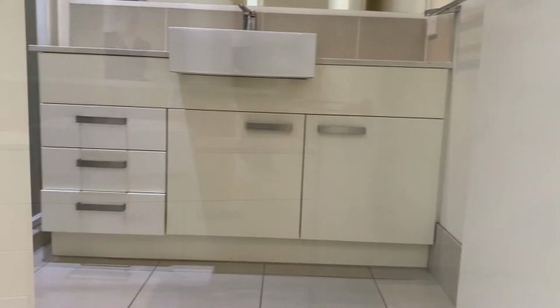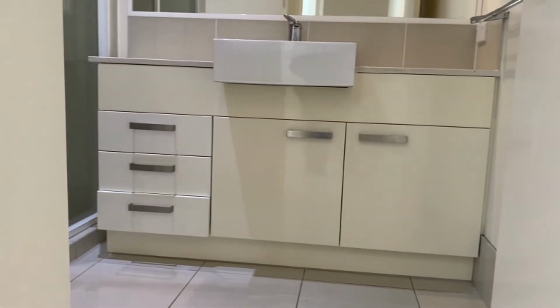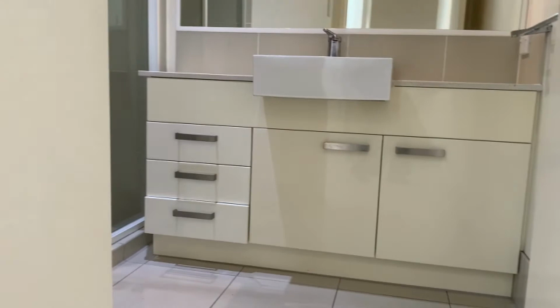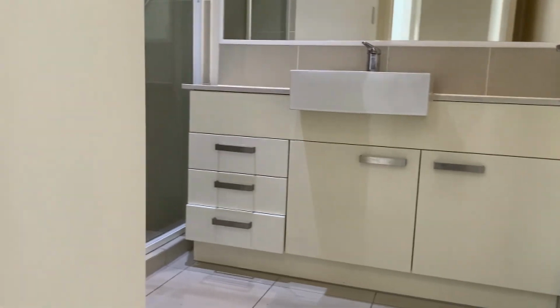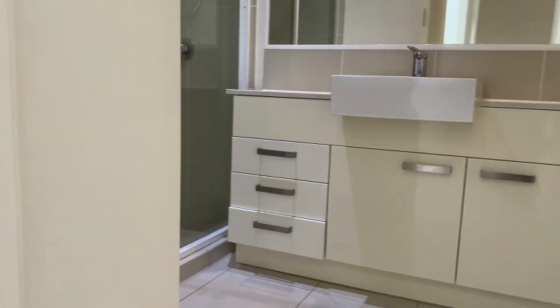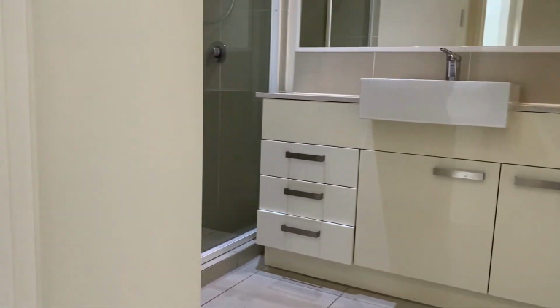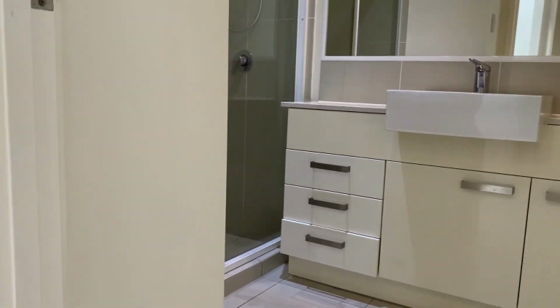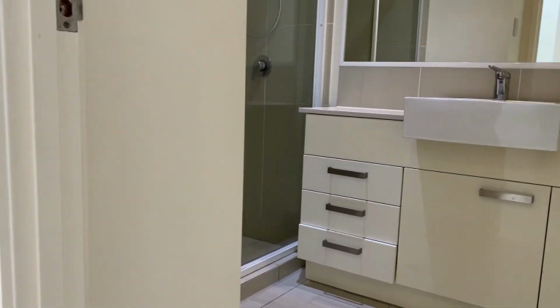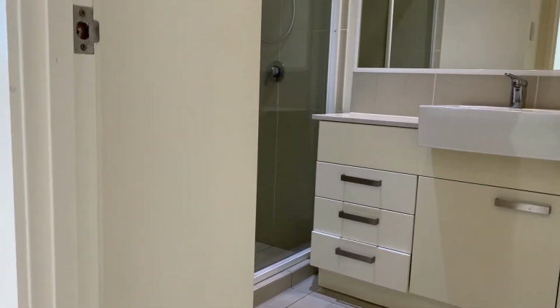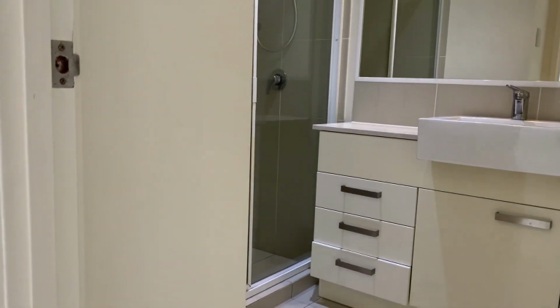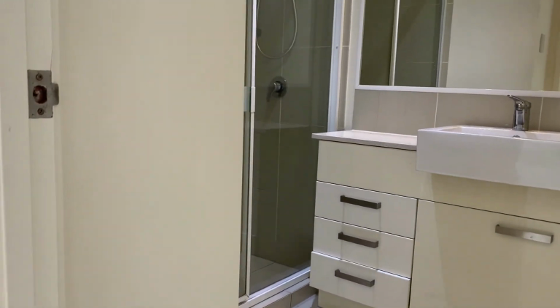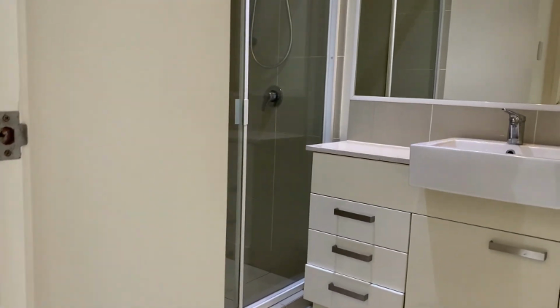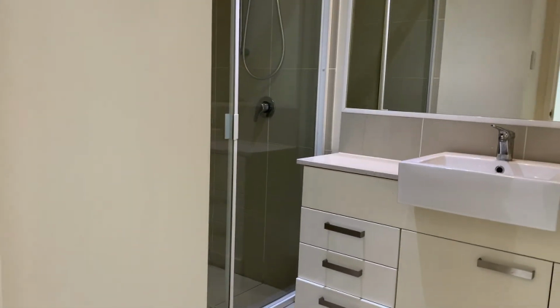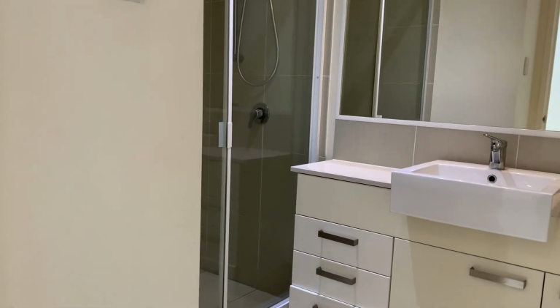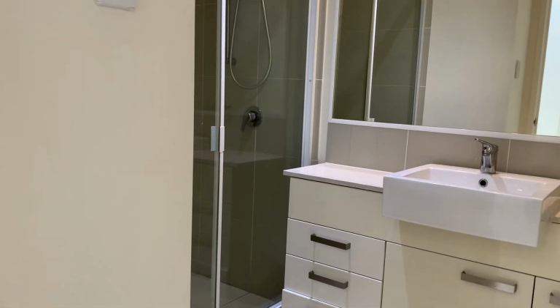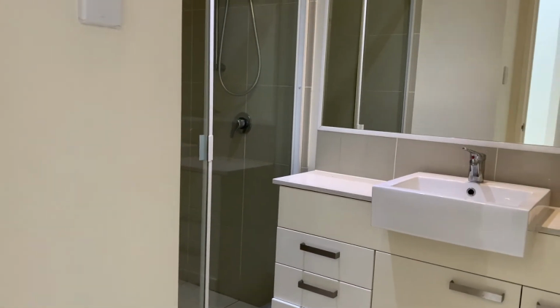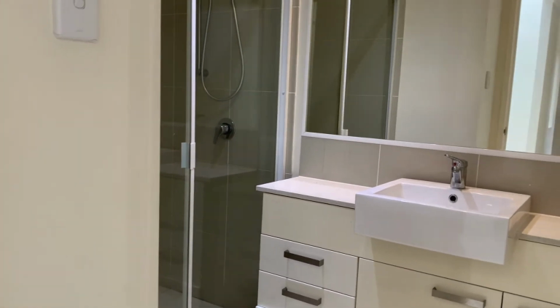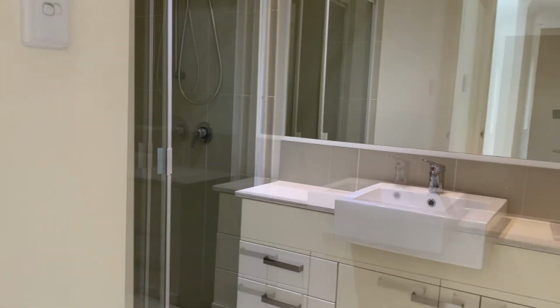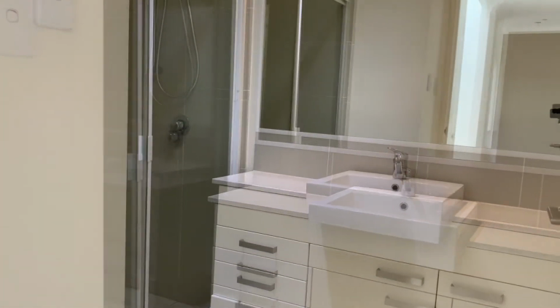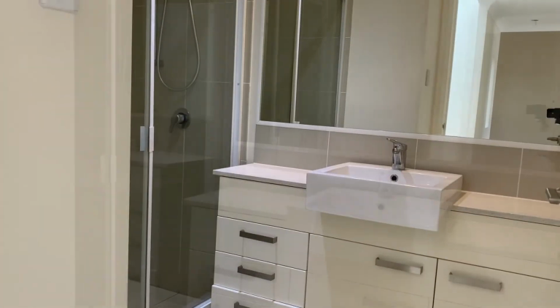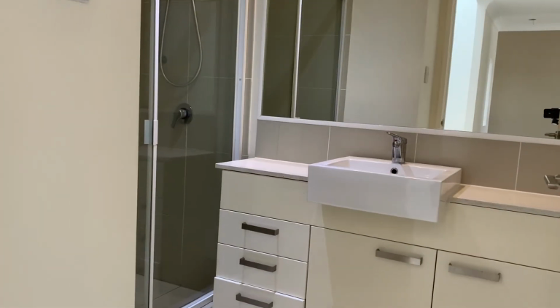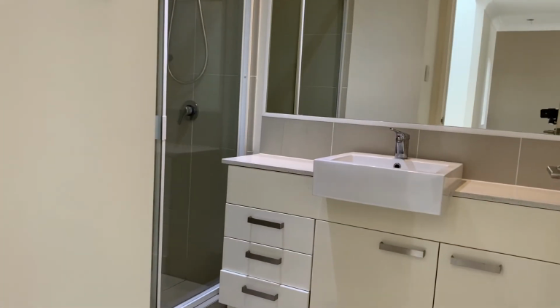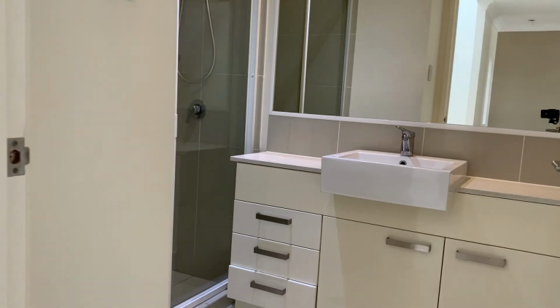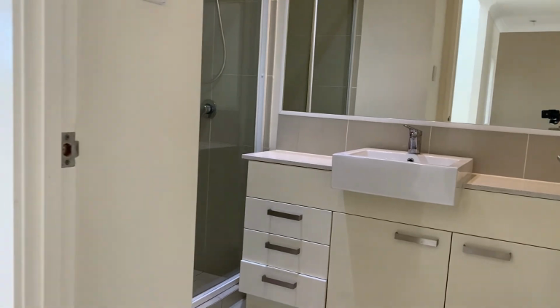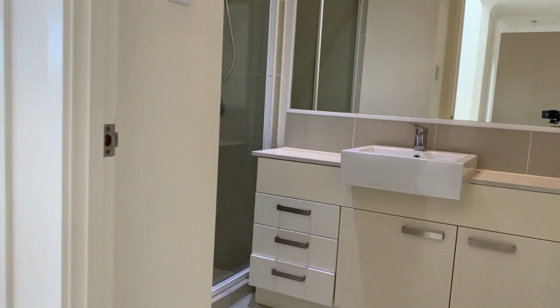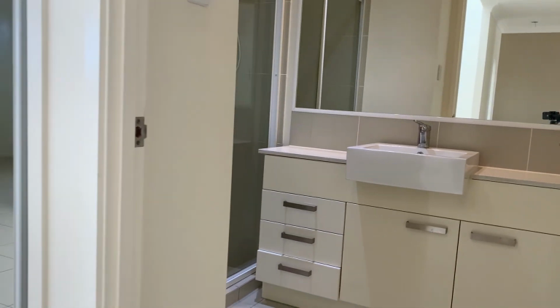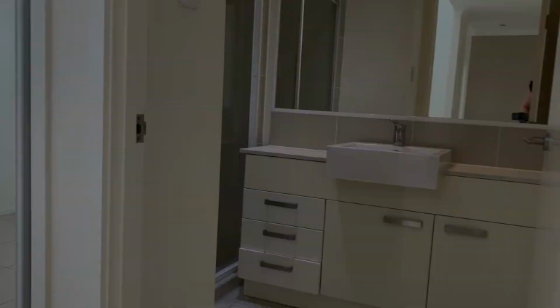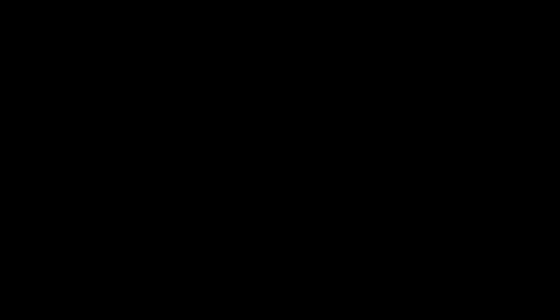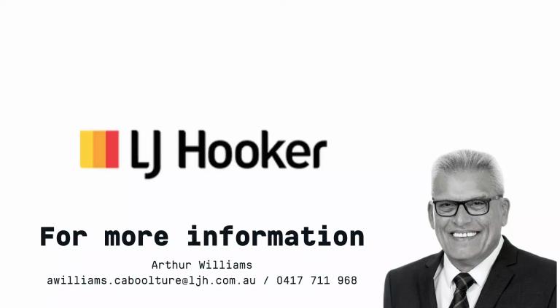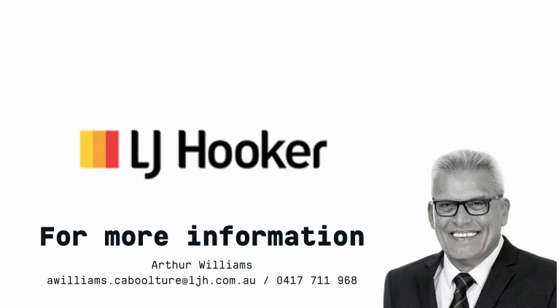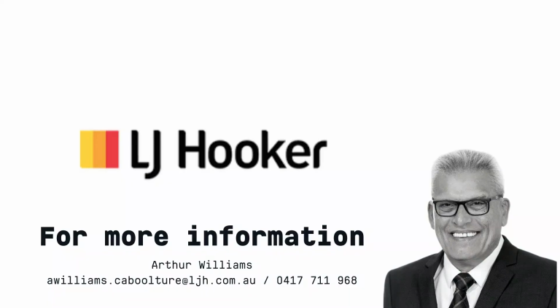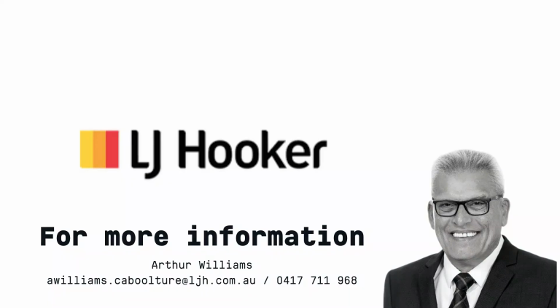Be sure to call Arthur Williams from LJ Hooker Caboolture Morayfield on 0417 711 968 for more information.